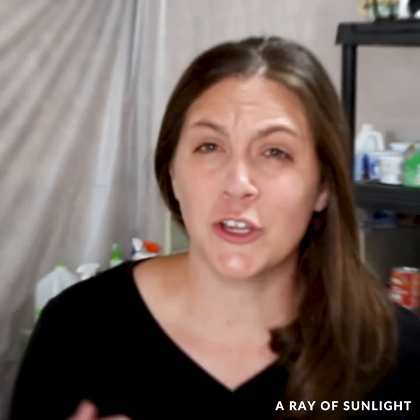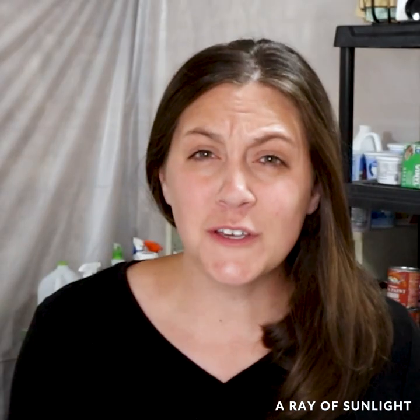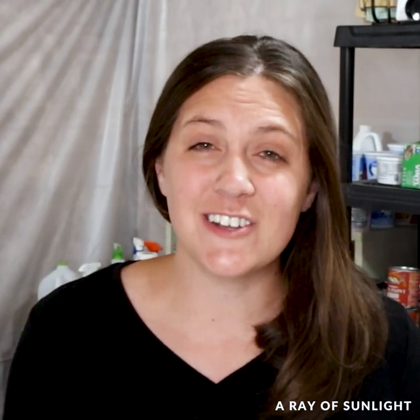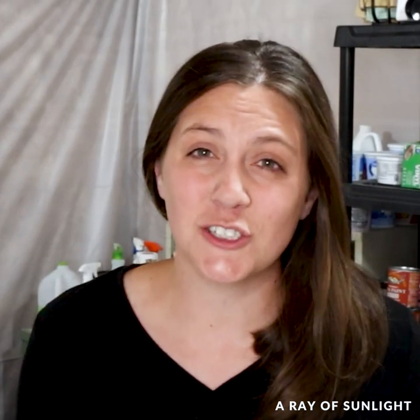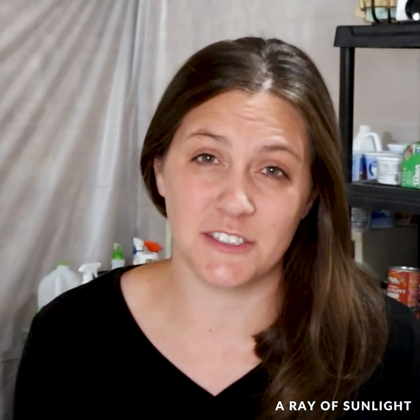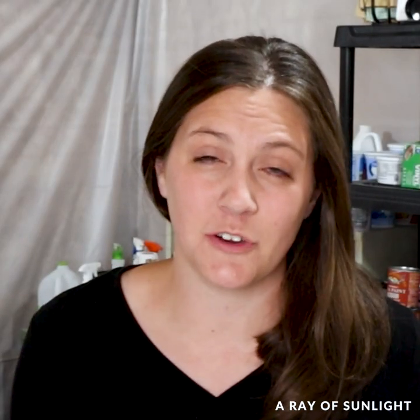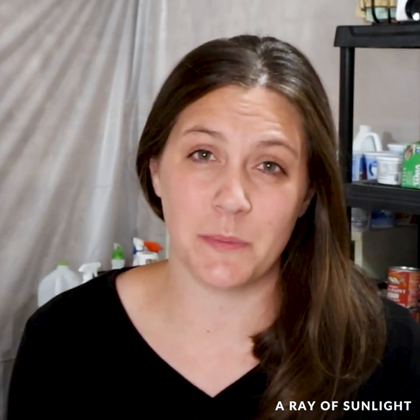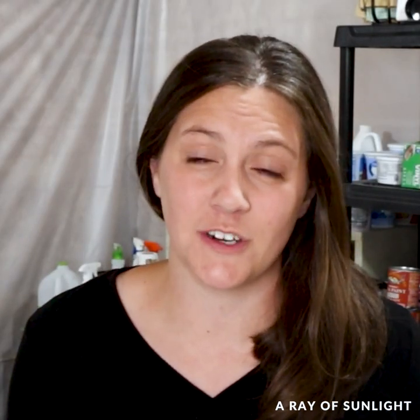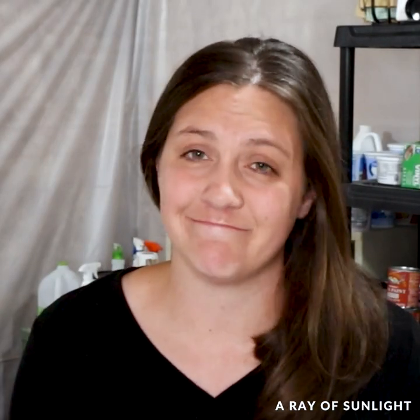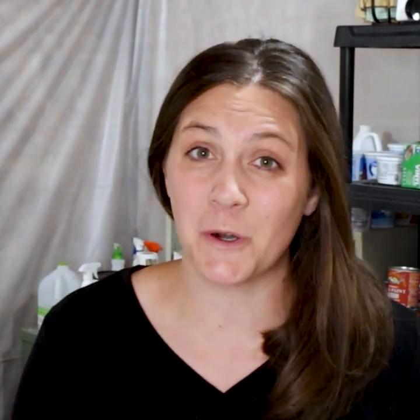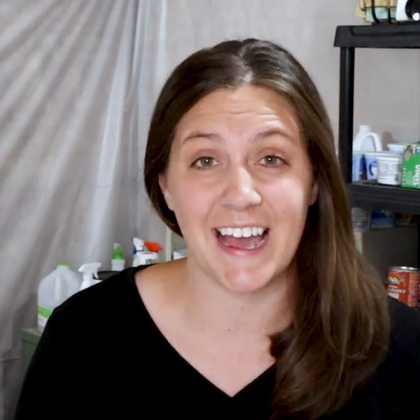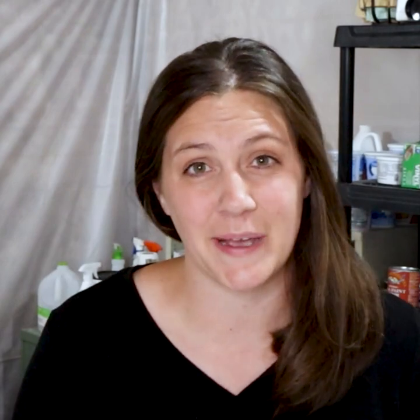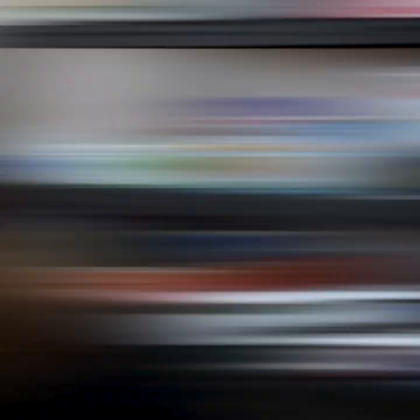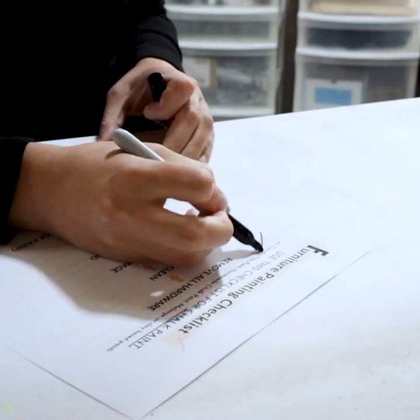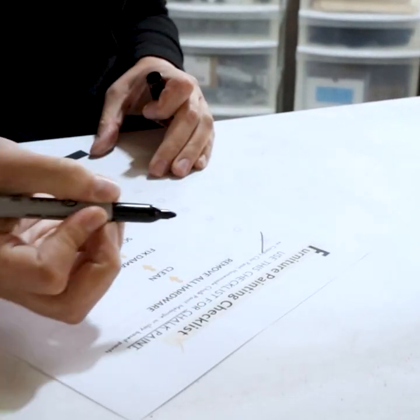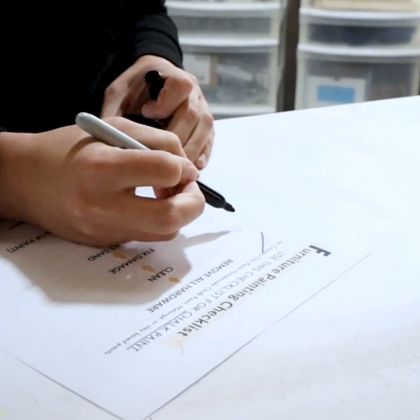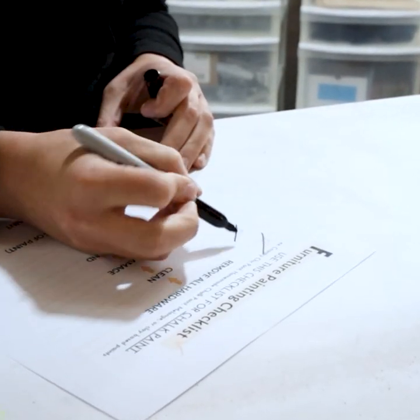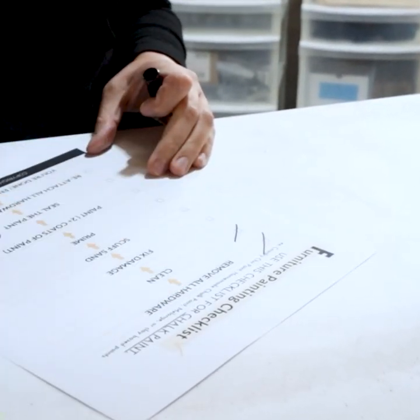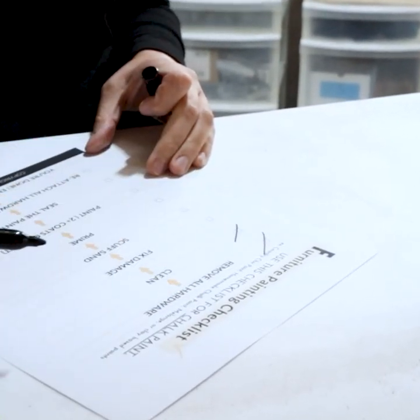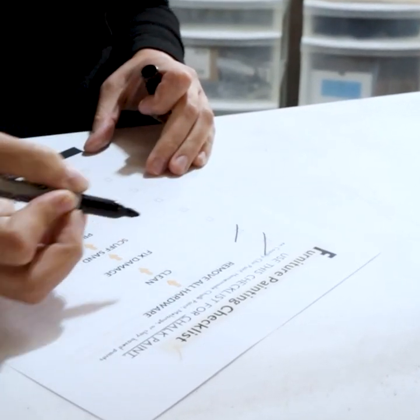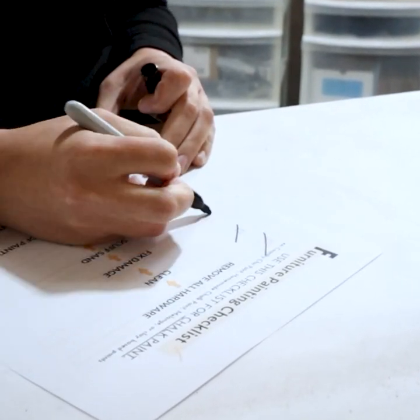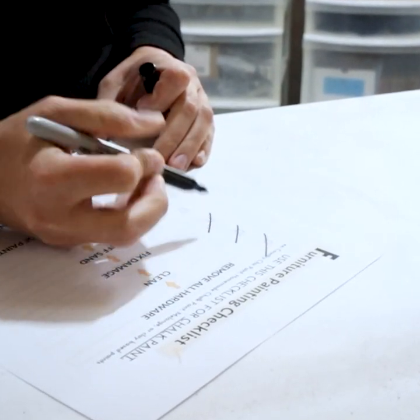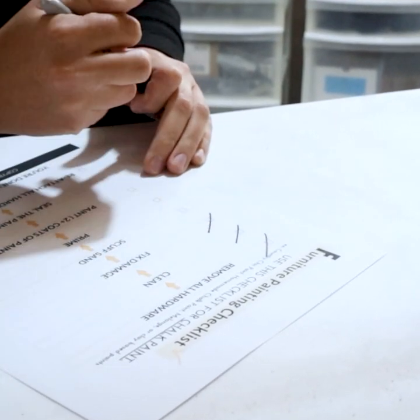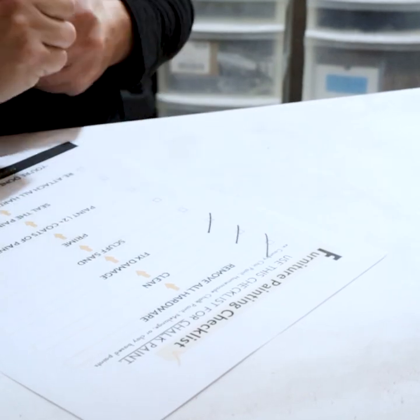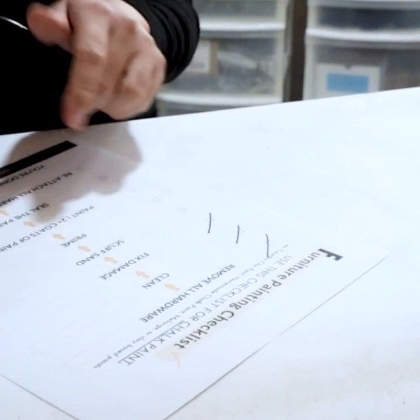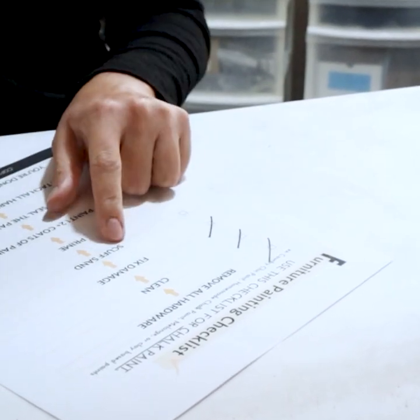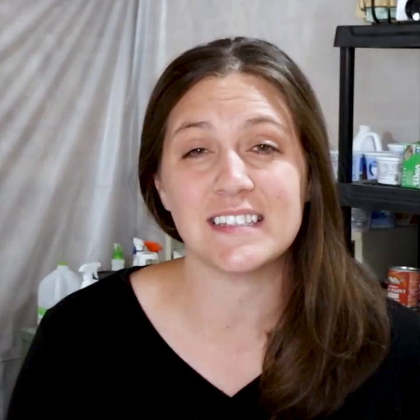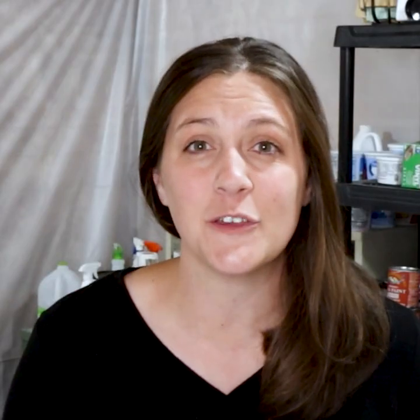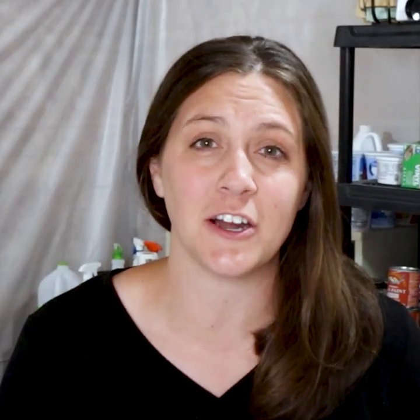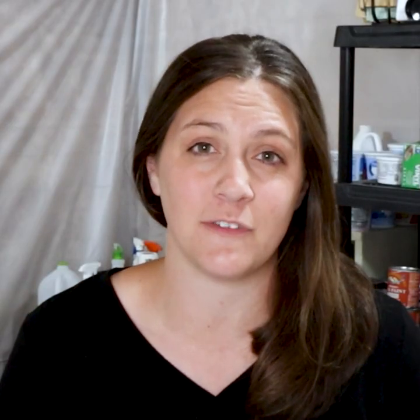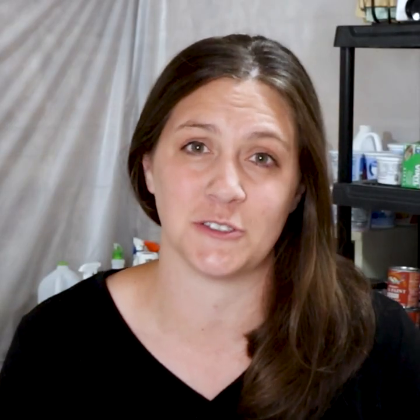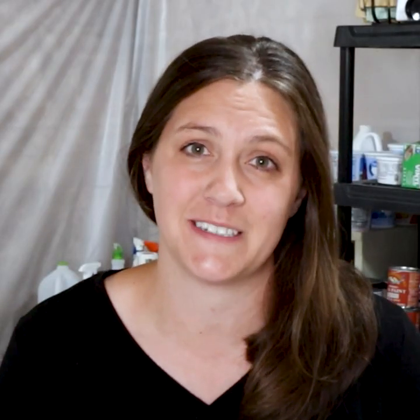Are you confused and not sure where to start with your furniture makeover? Don't worry, I got your back. Click the link in my comment to download our free painting checklist so you can paint your furniture as if you hired a professional to do it.